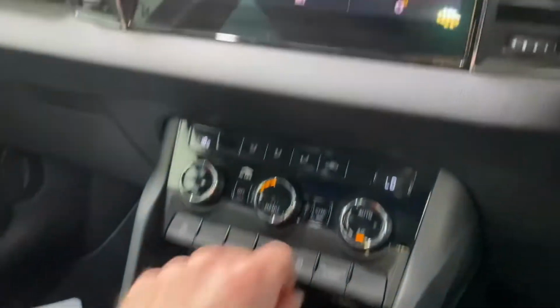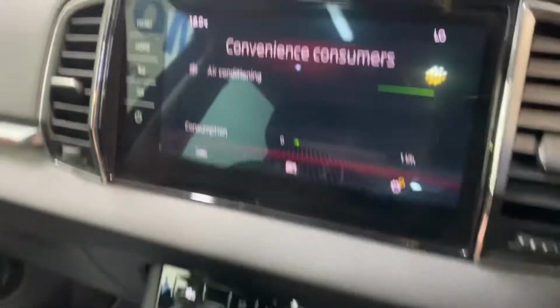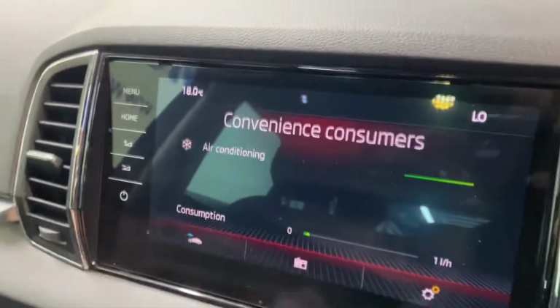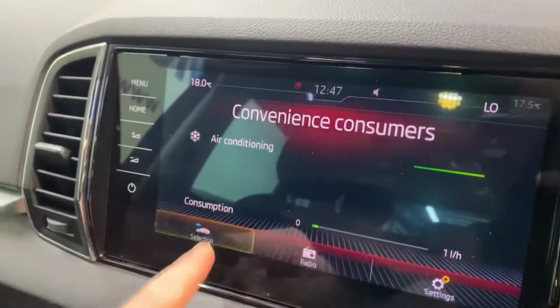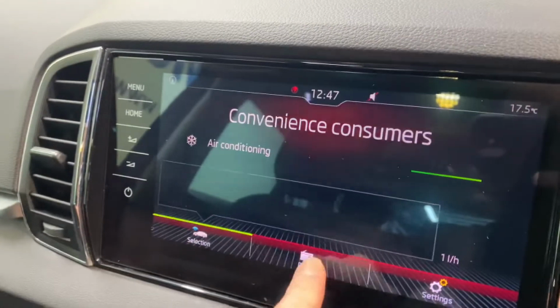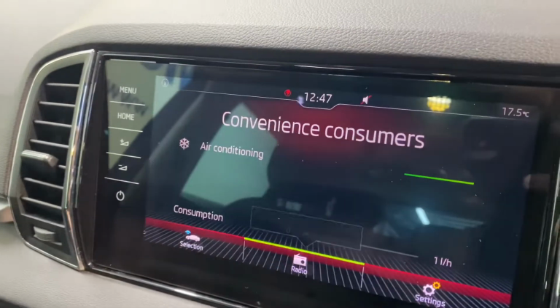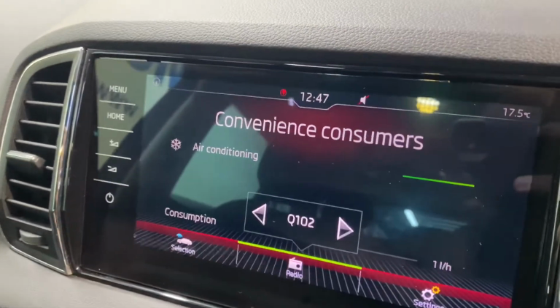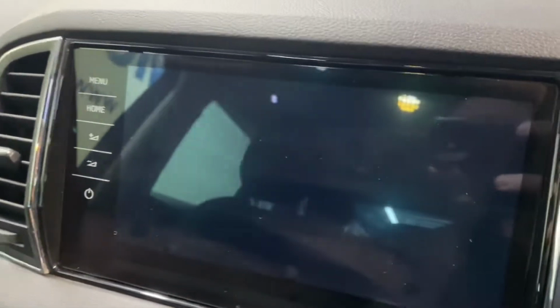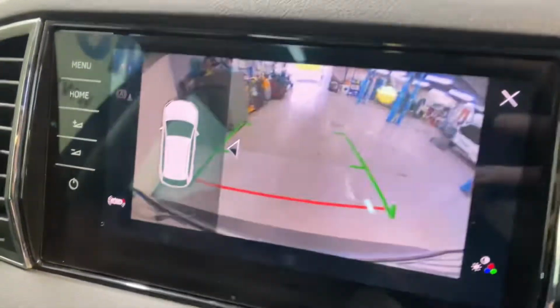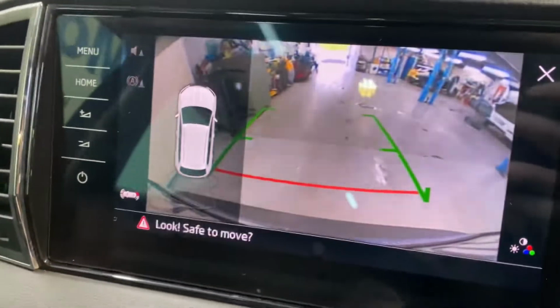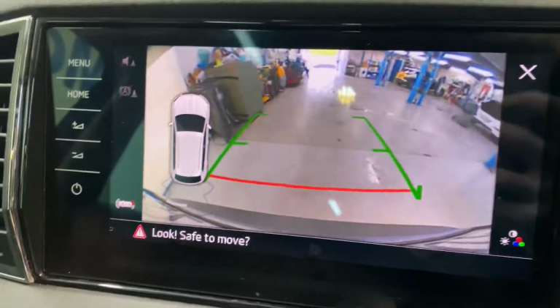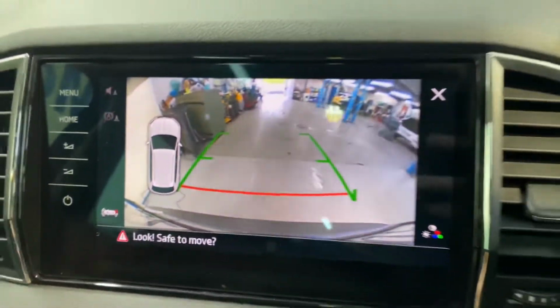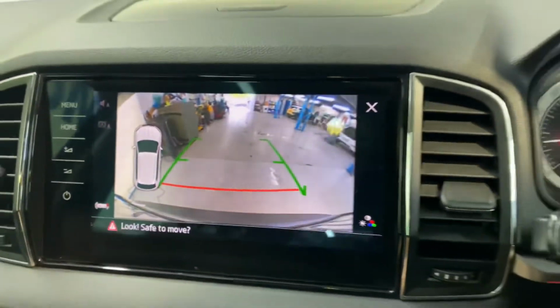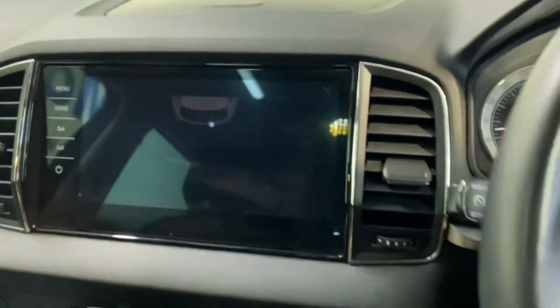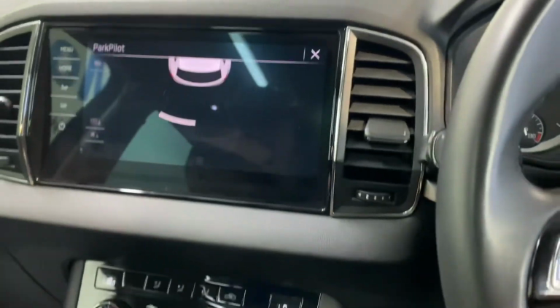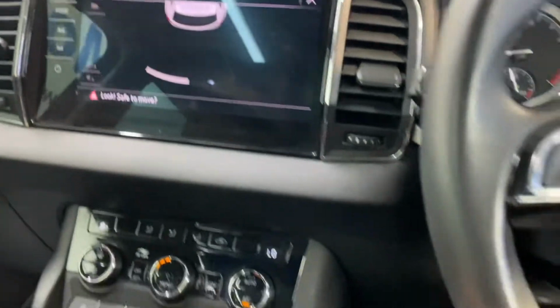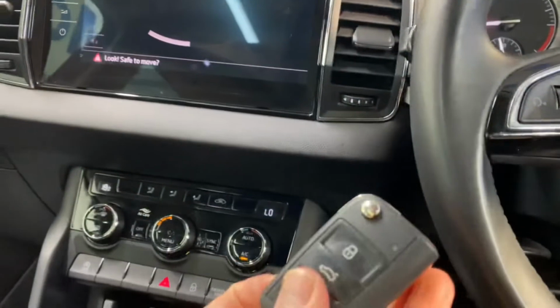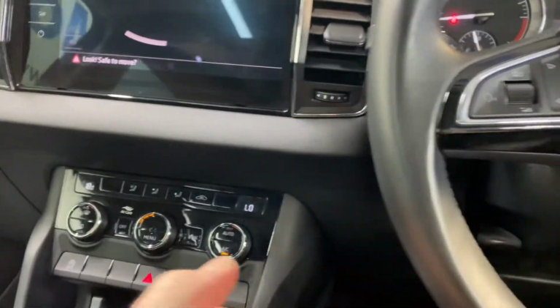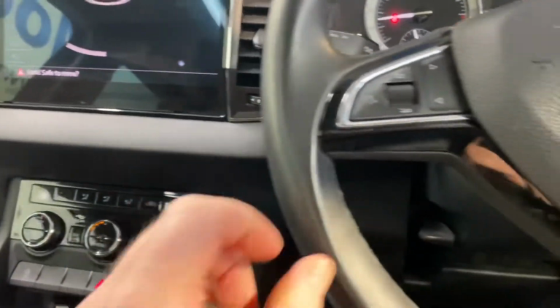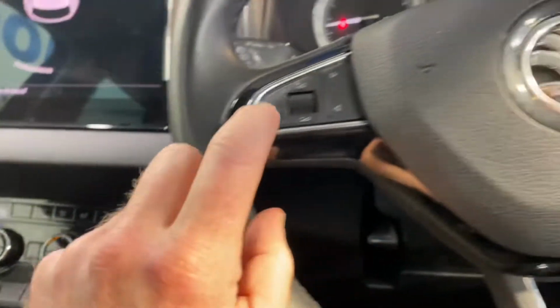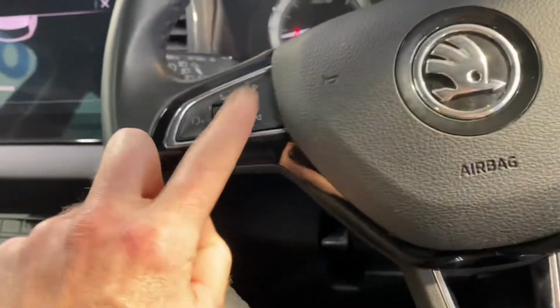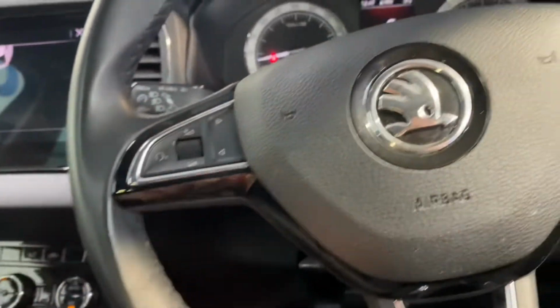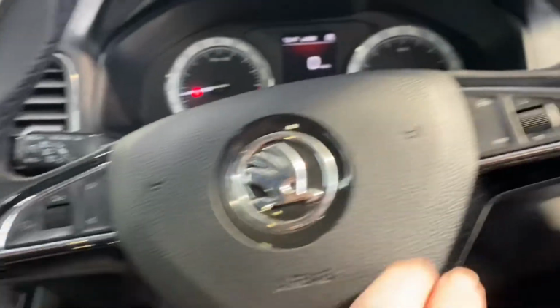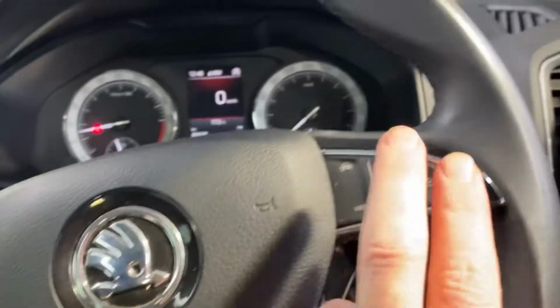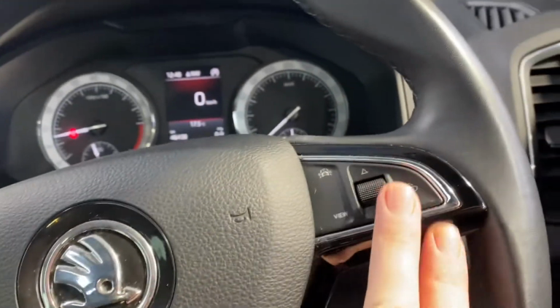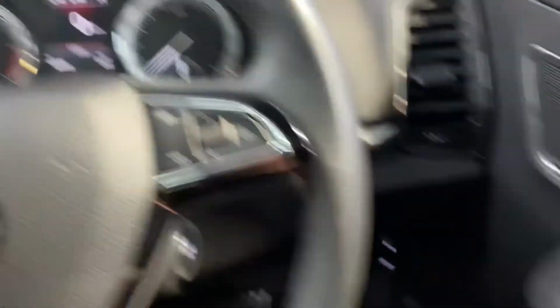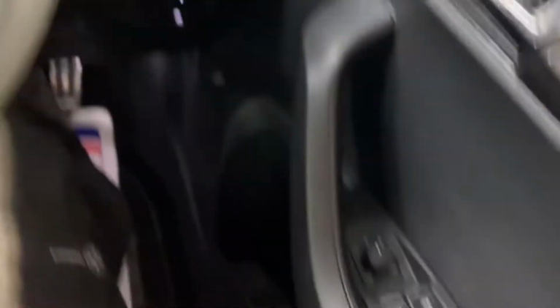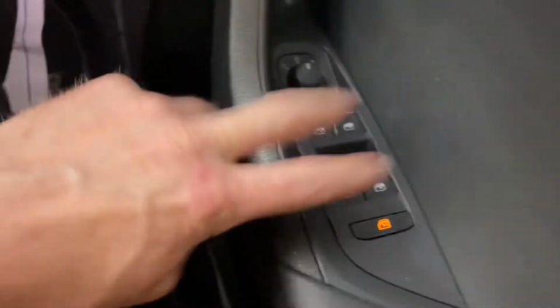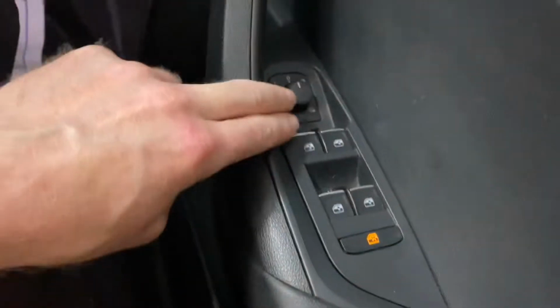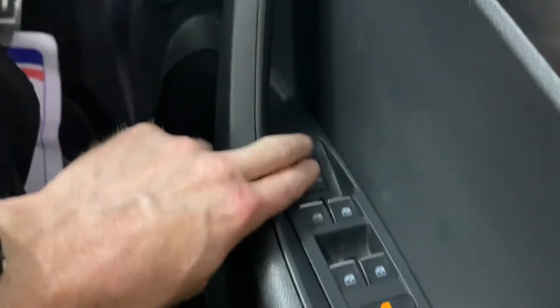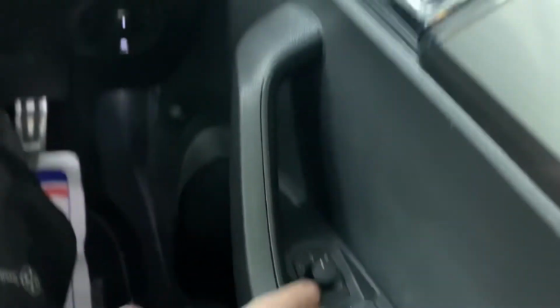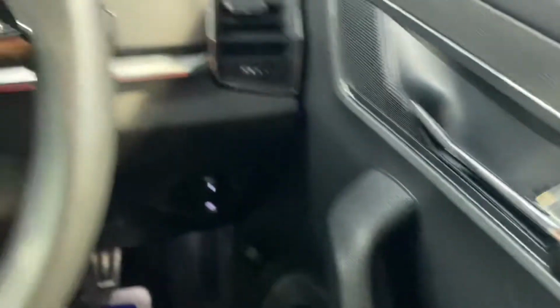There's a touchscreen radio that has your reverse parking camera and also your reverse parking sensor guides. There is Bluetooth and cruise control on the leather steering wheel. You also have front and rear electric windows and electric adjustable wing mirrors.